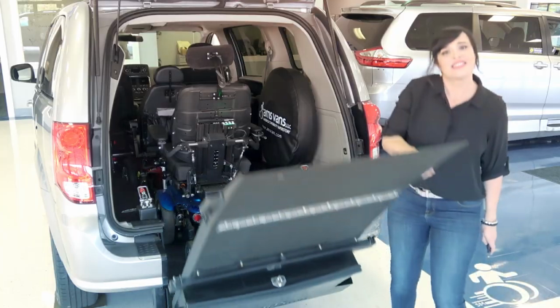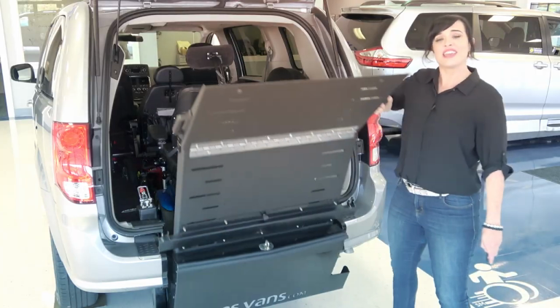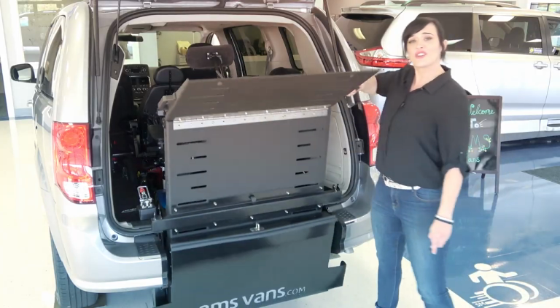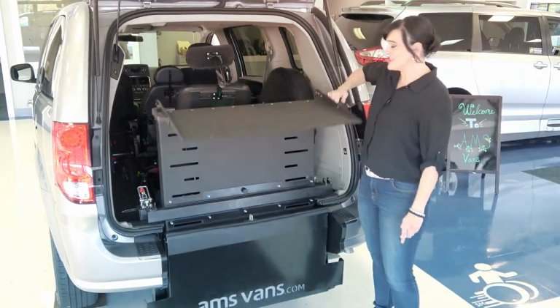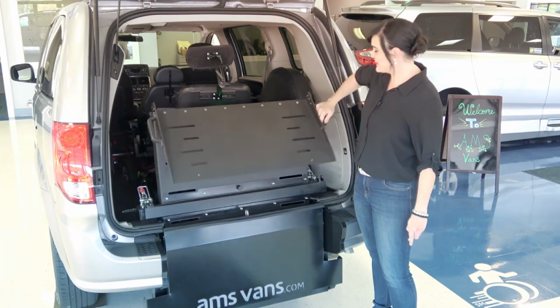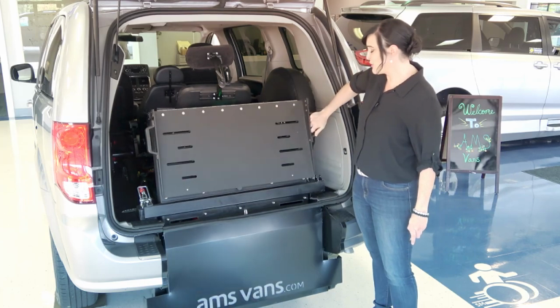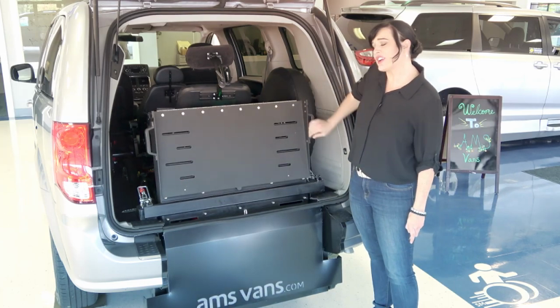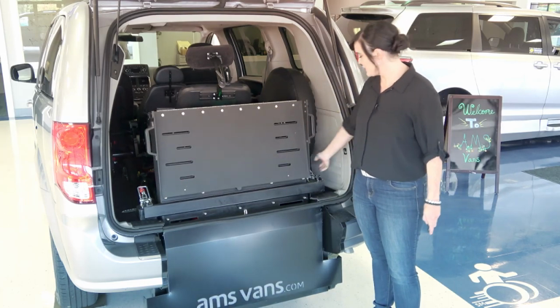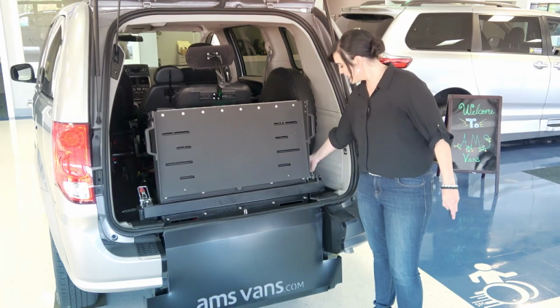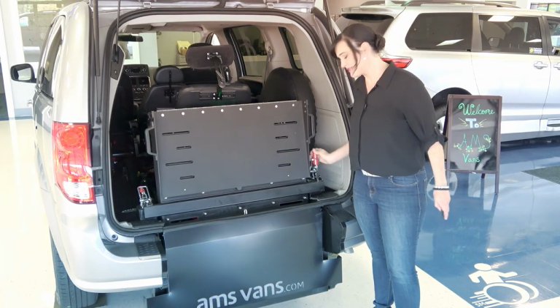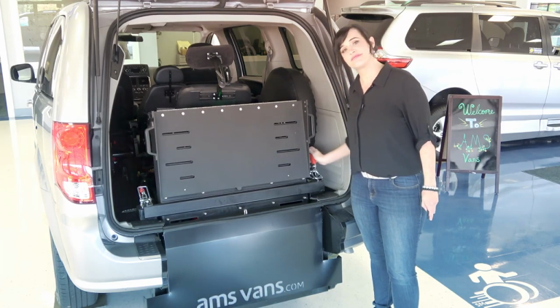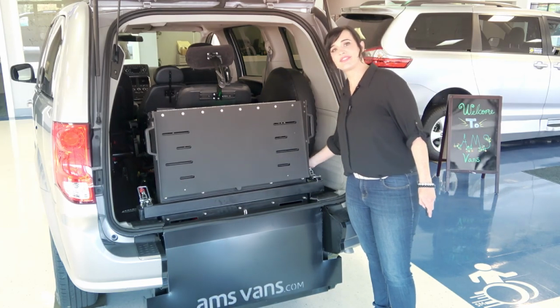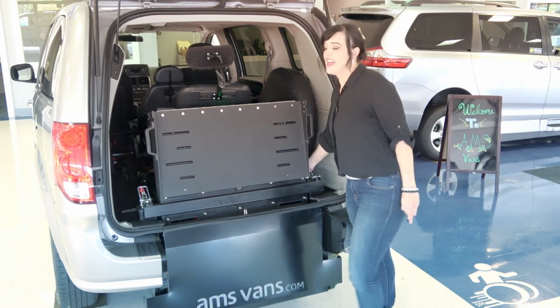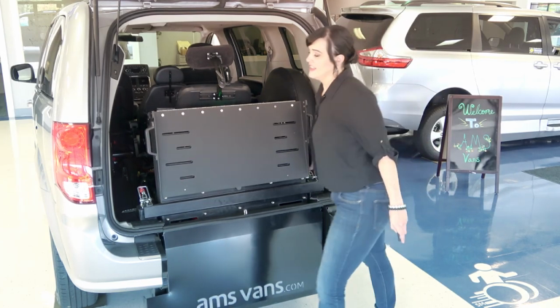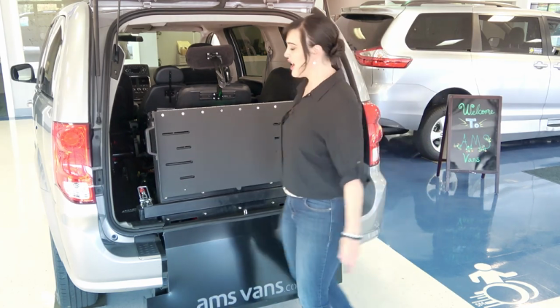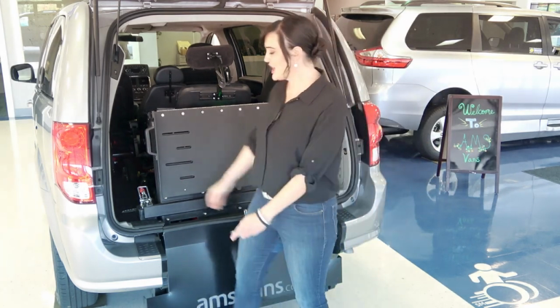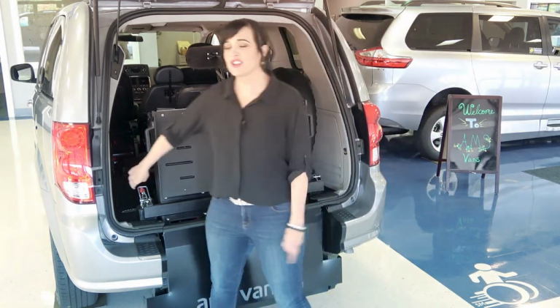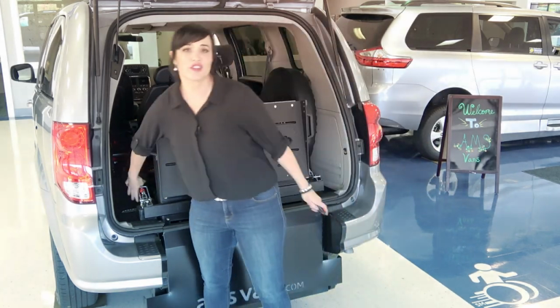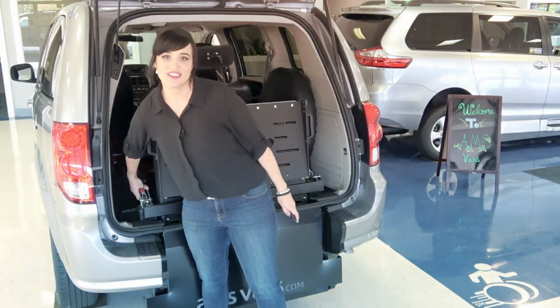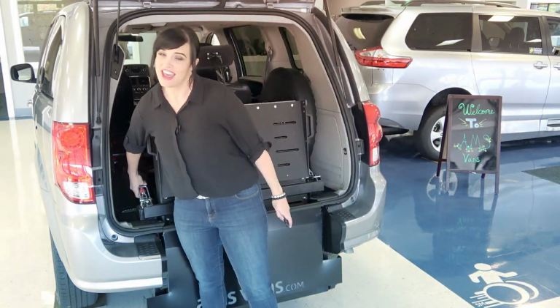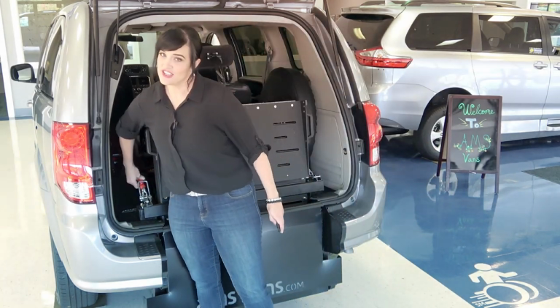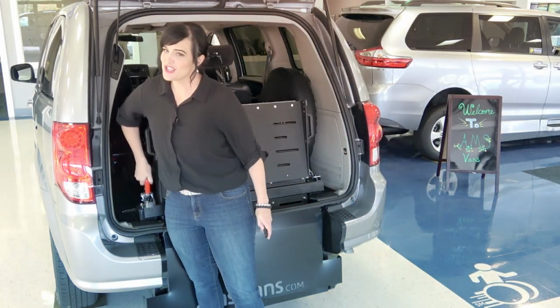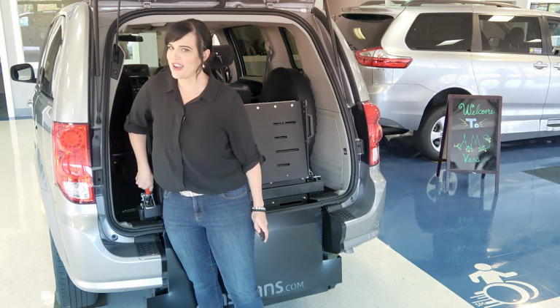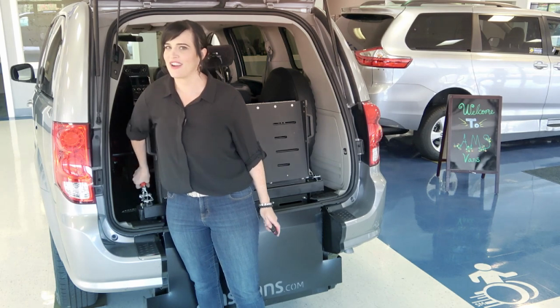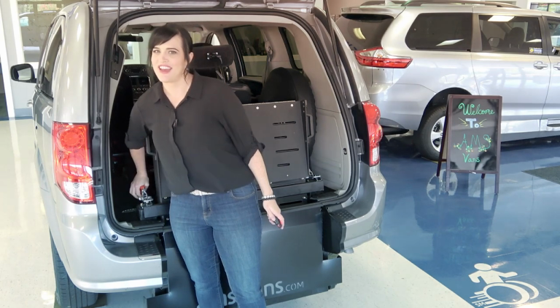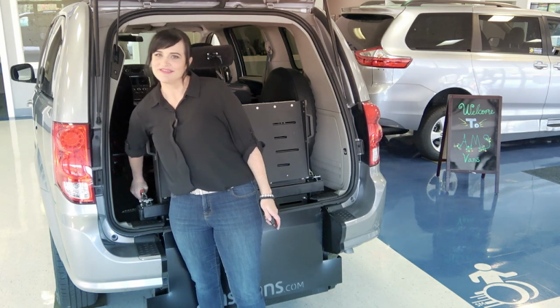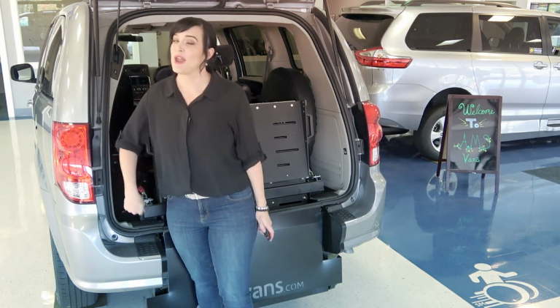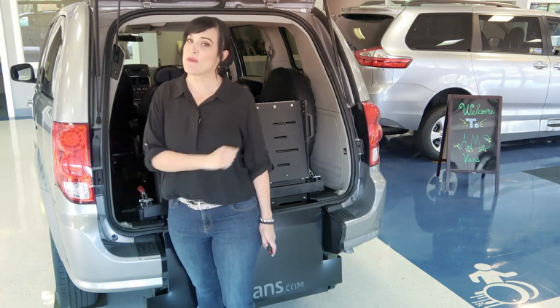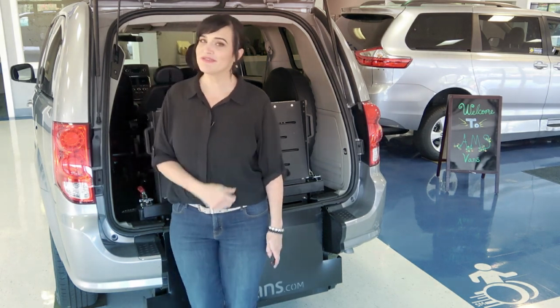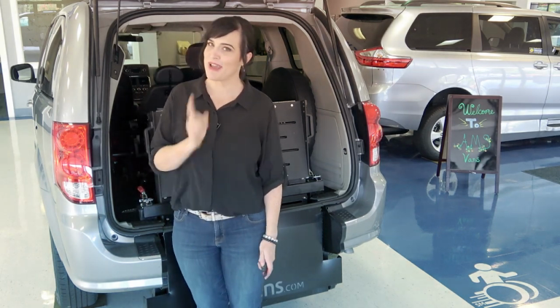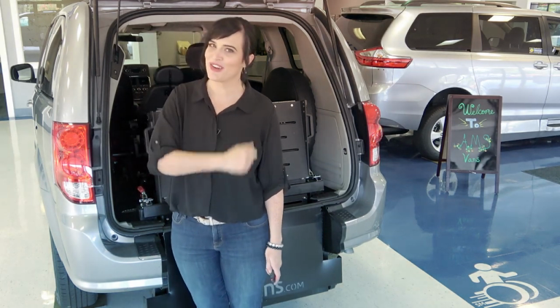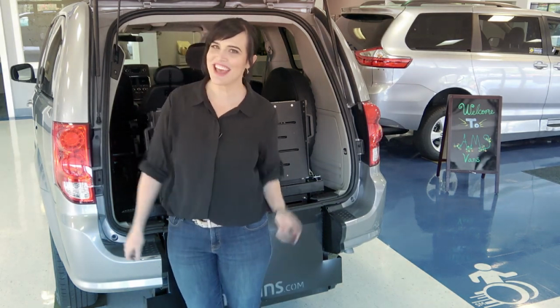Thank you for your interest in our rear entry long channel conversion and the Dodge Grand Caravan, and remember to make it a great day.